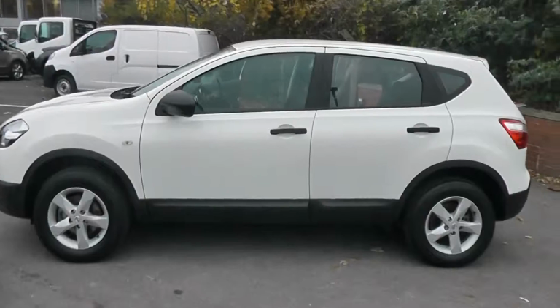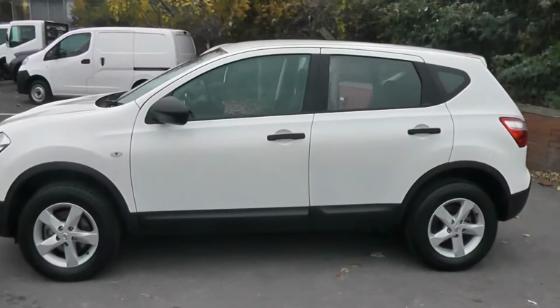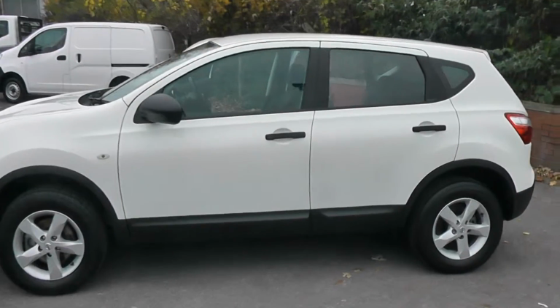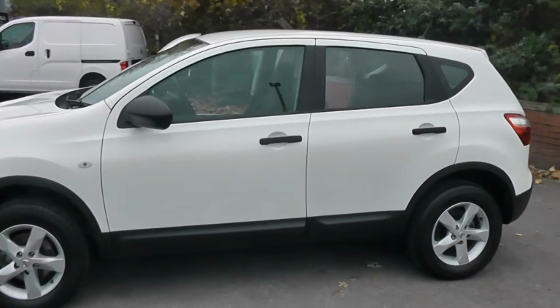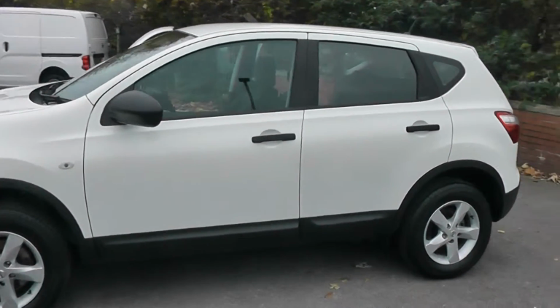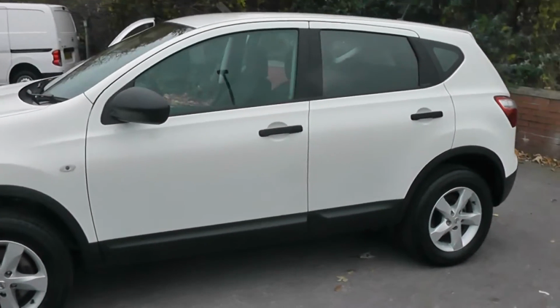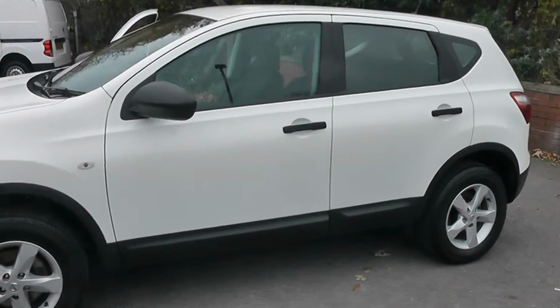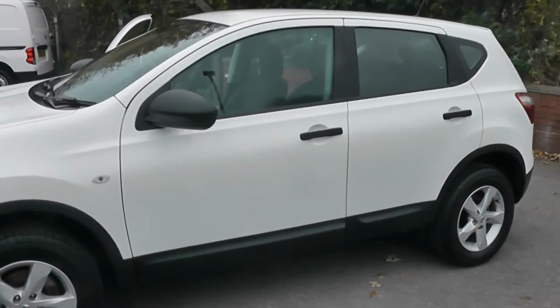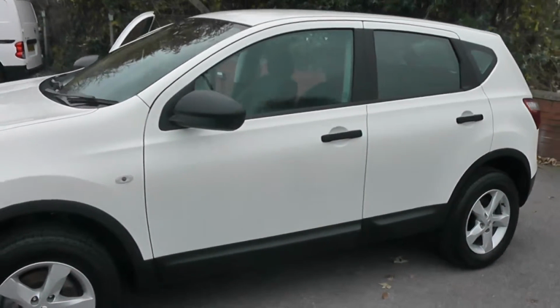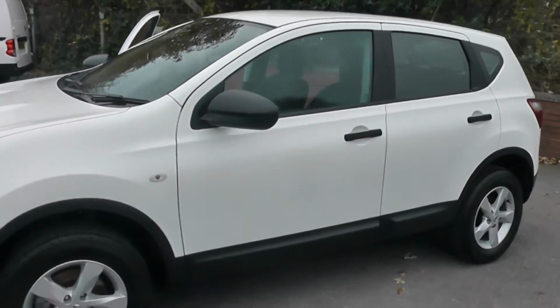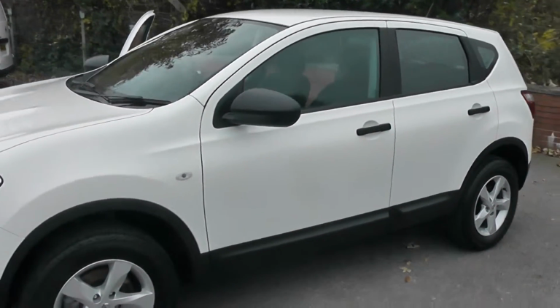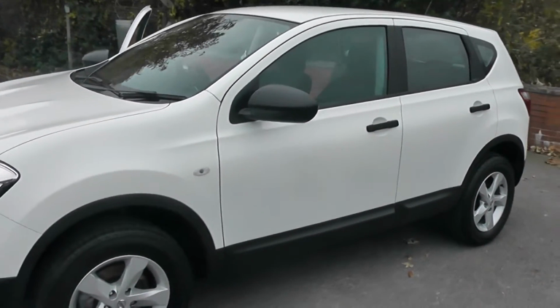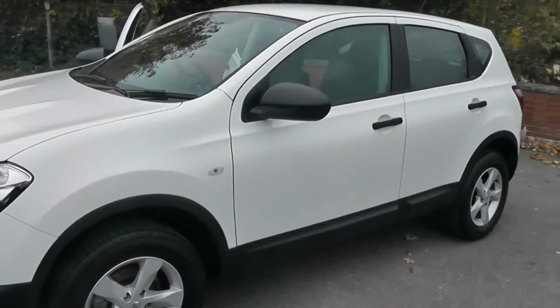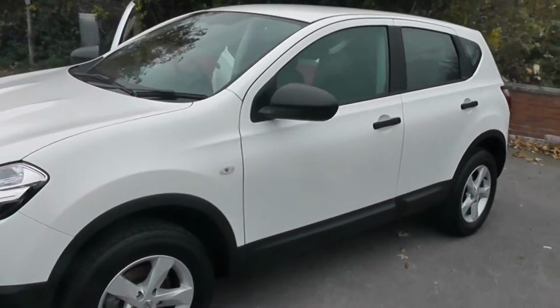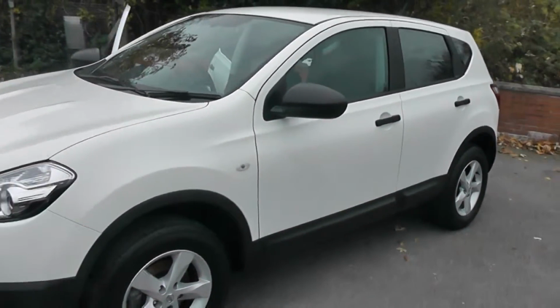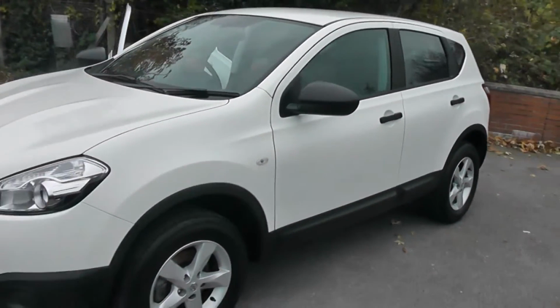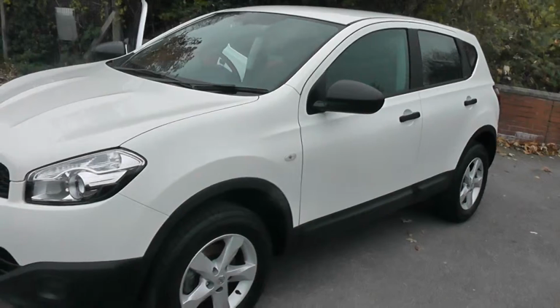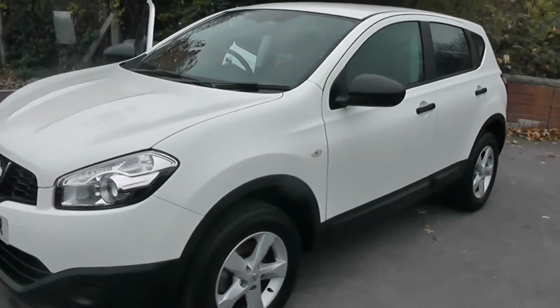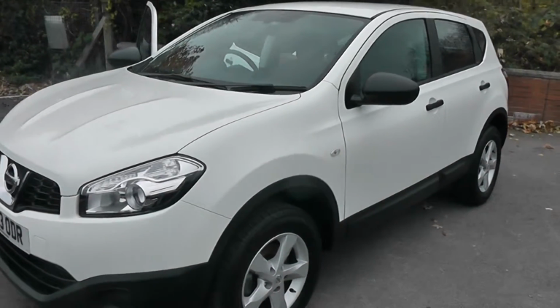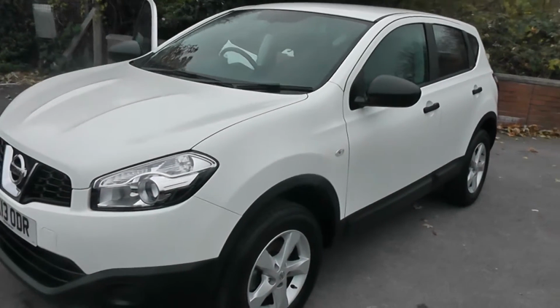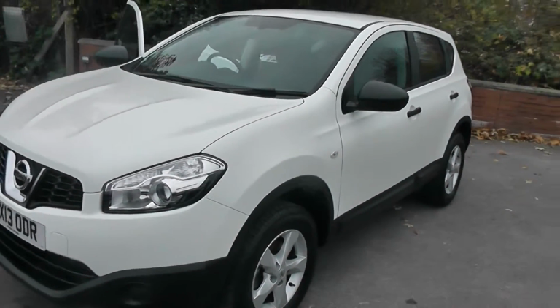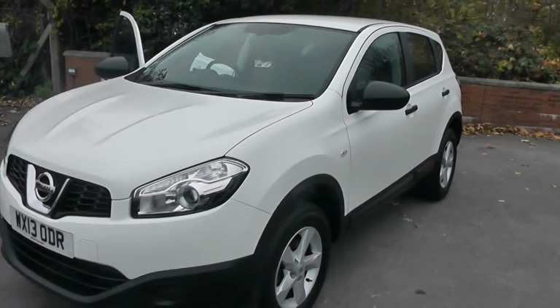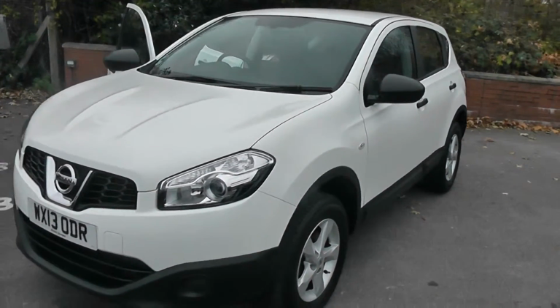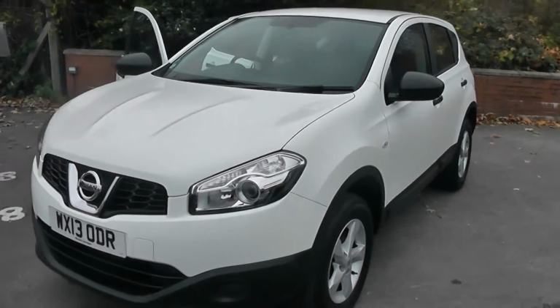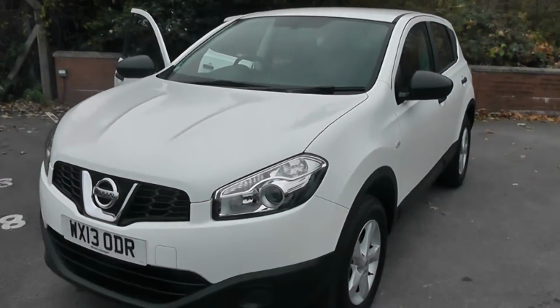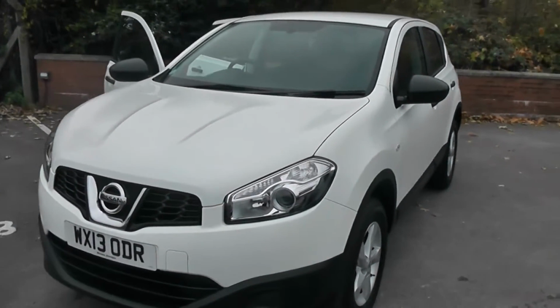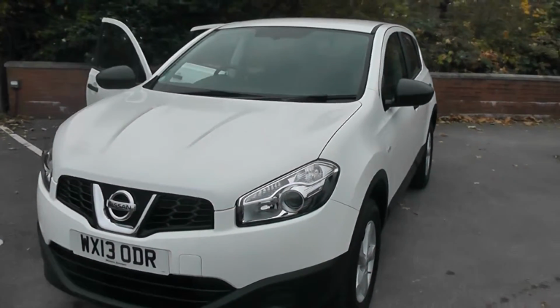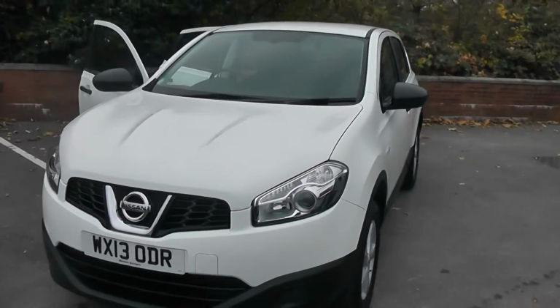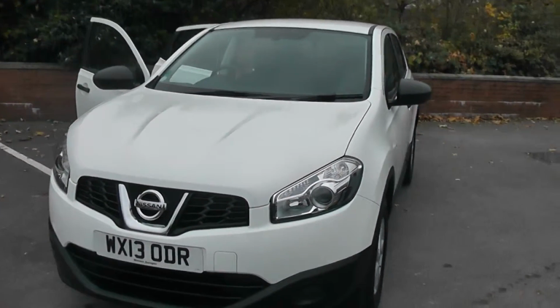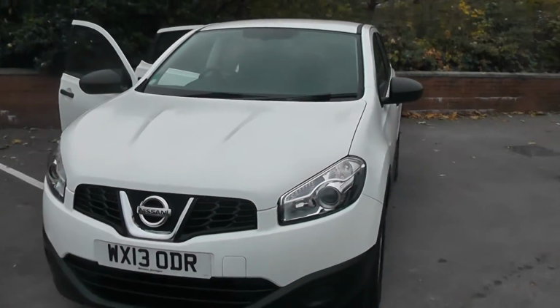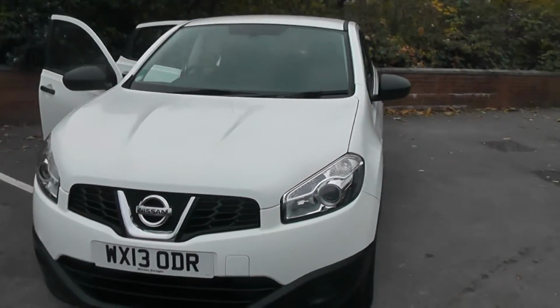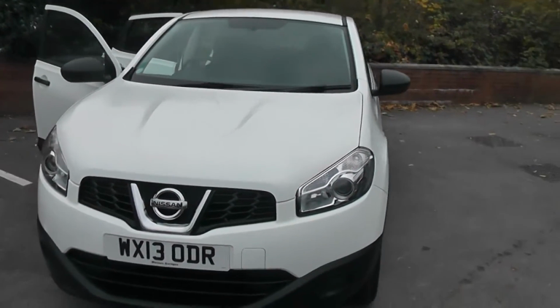Welcome to Wessex Garages on Pennywire Road in Bristol. We have the Nissan Qashqai Vizier, and this entry level crossover SUV was registered in March 2013.